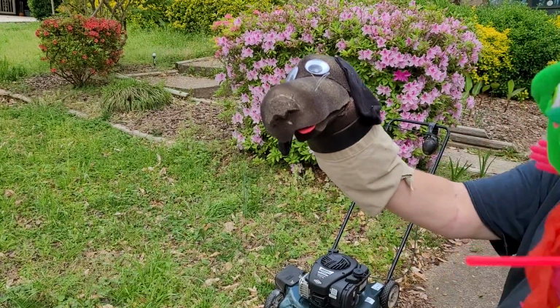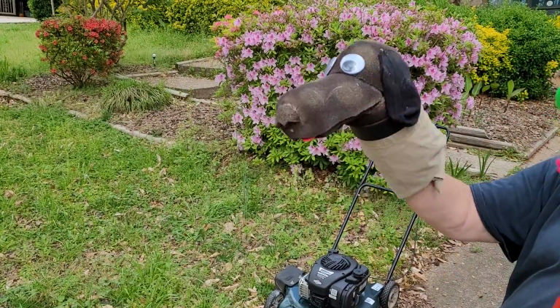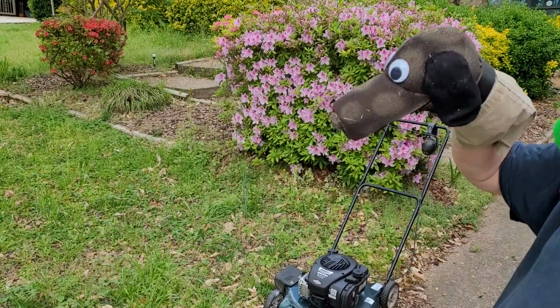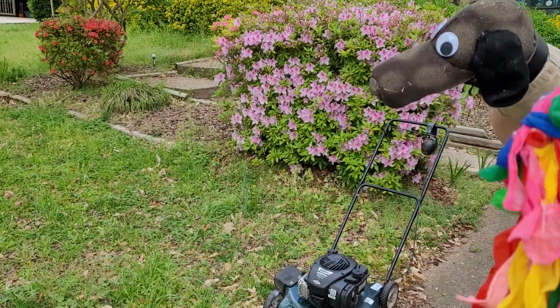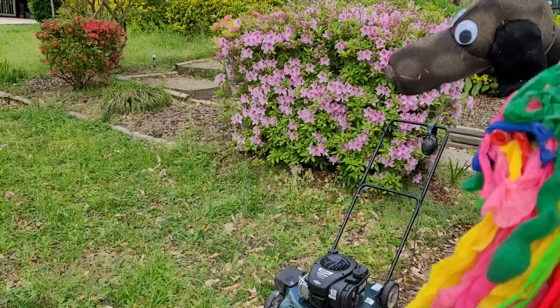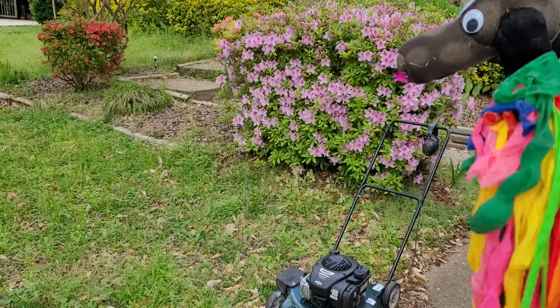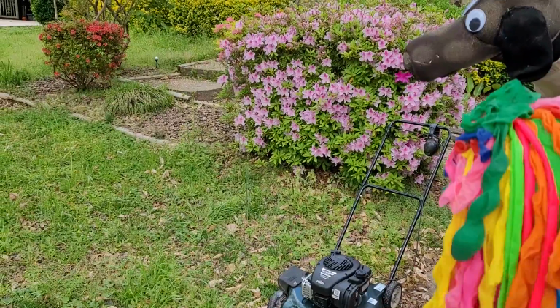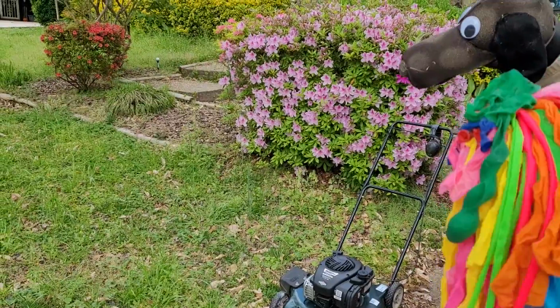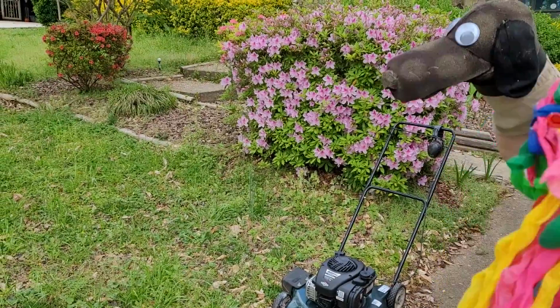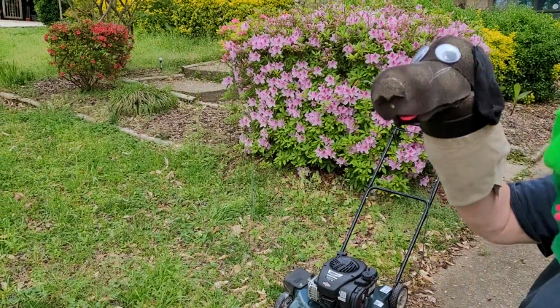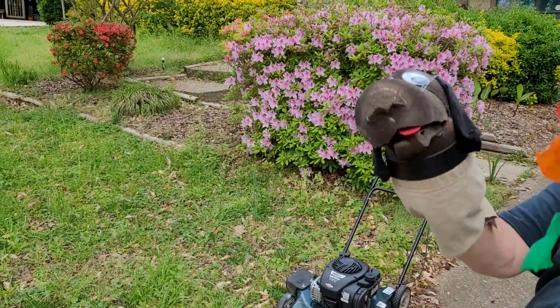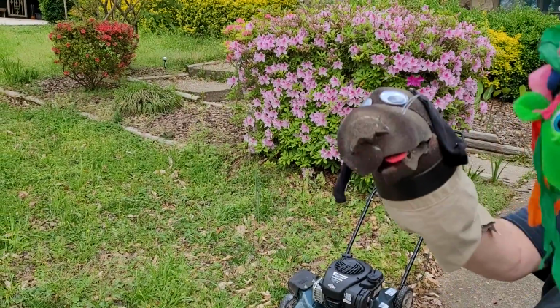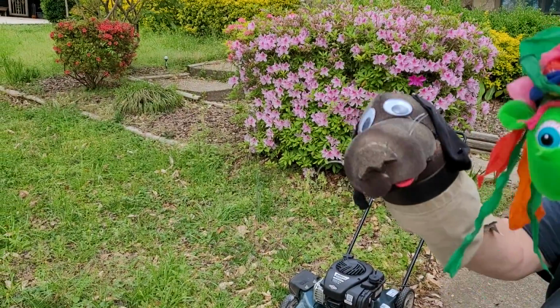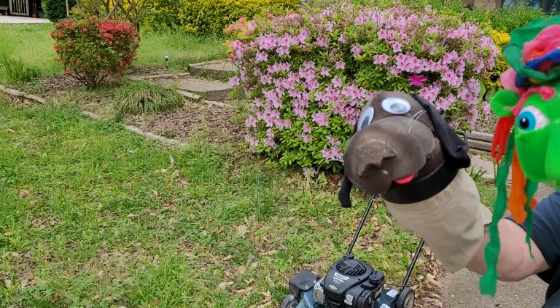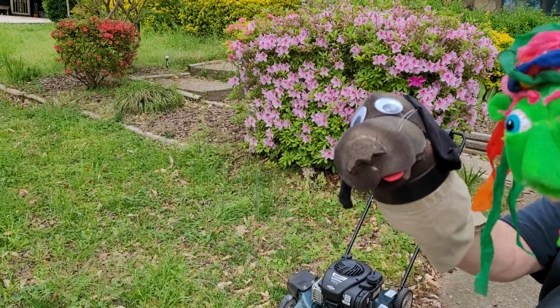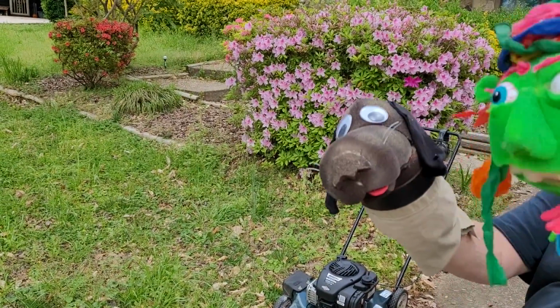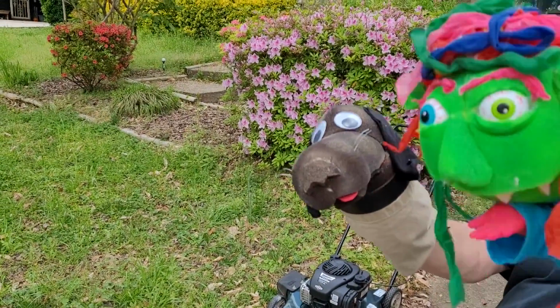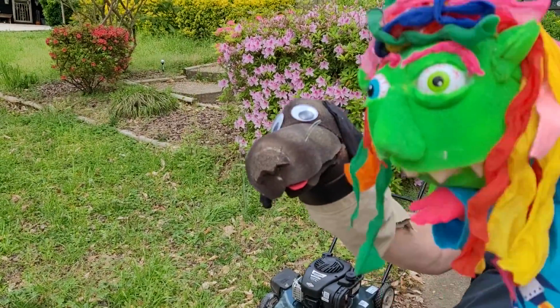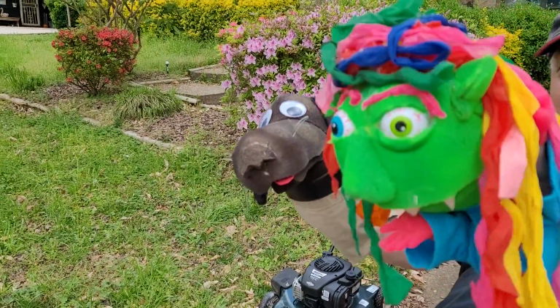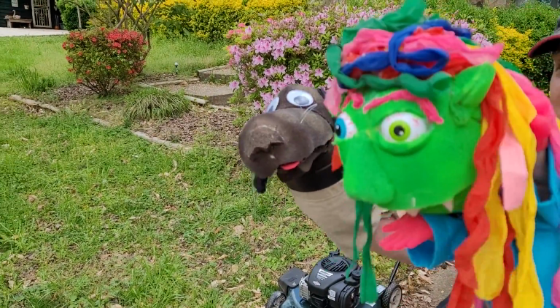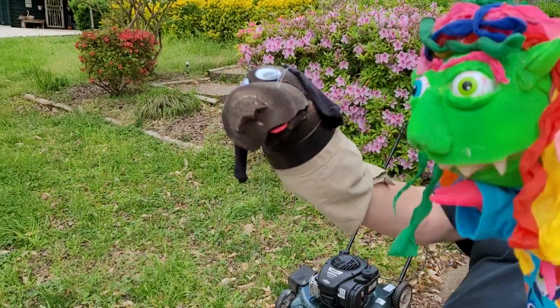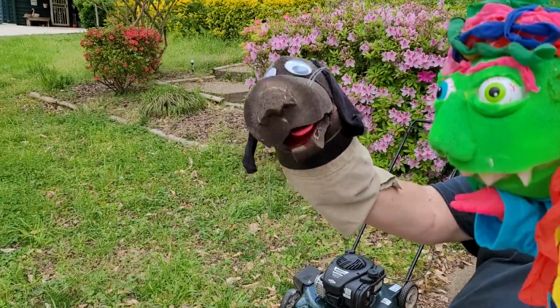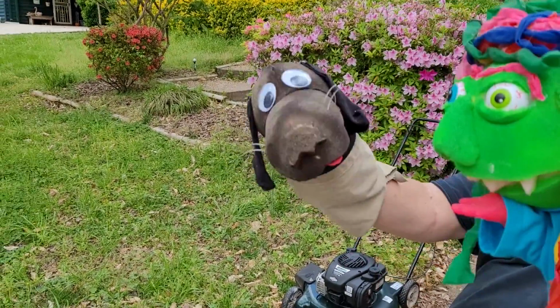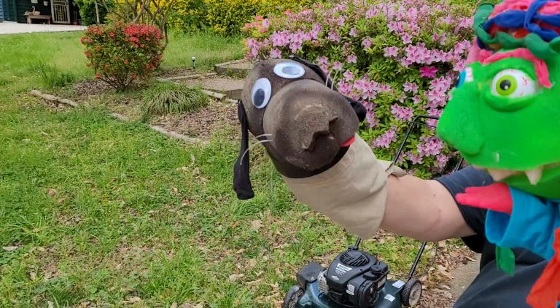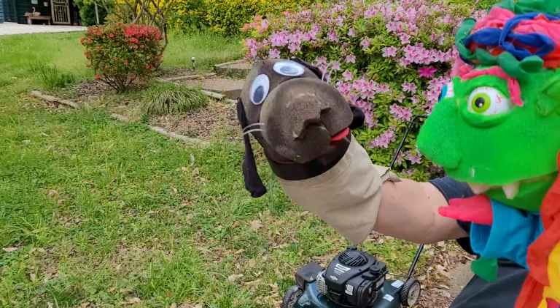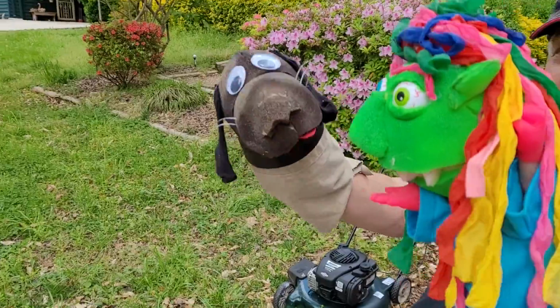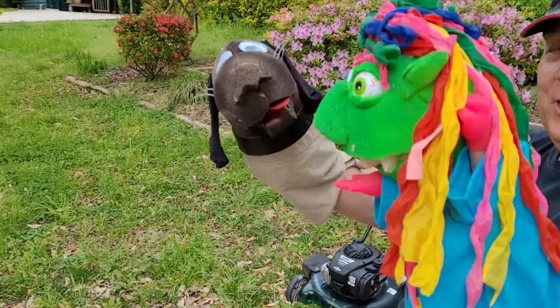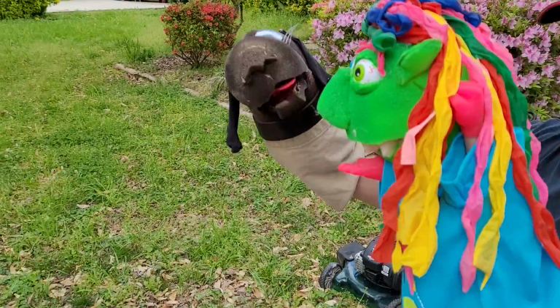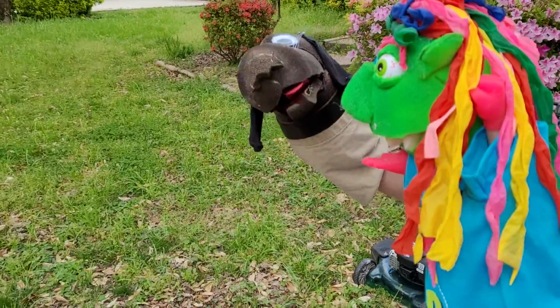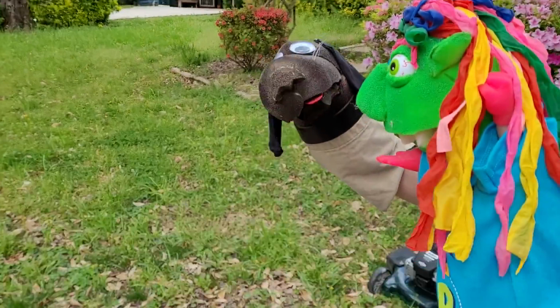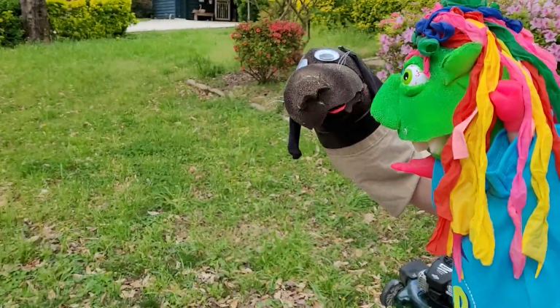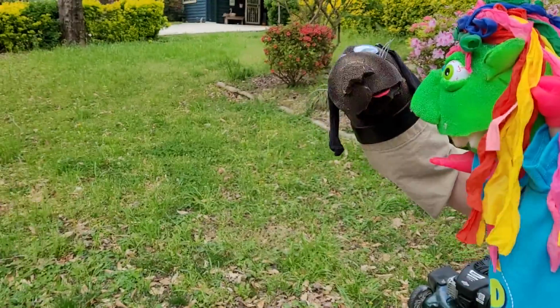Here we are. There's the mower. We got it all fixed and adjusted. Thanks a lot, Handyman Hank. I appreciate that.